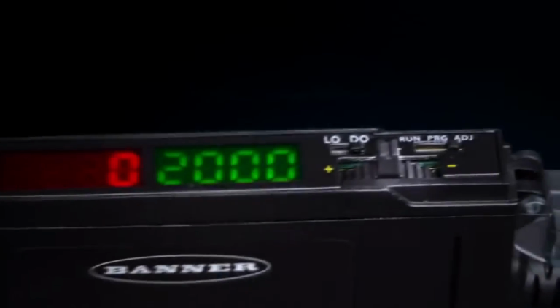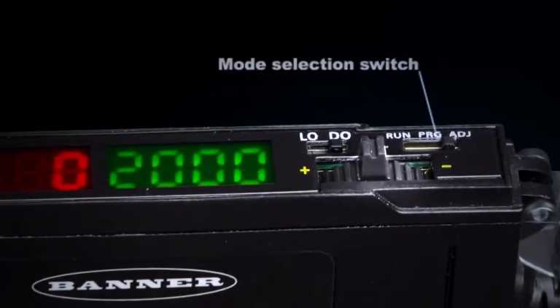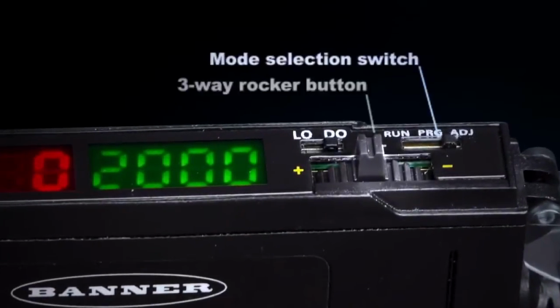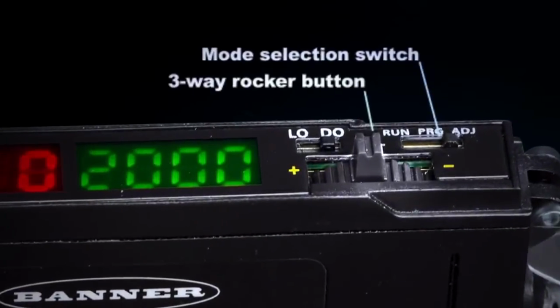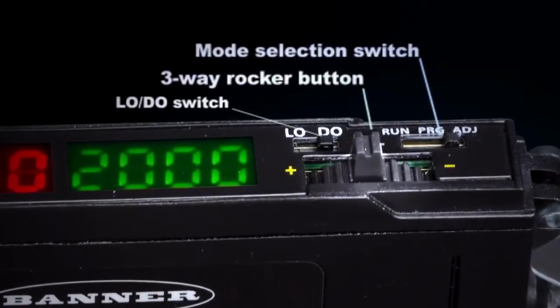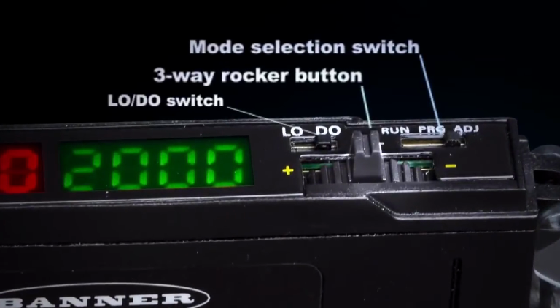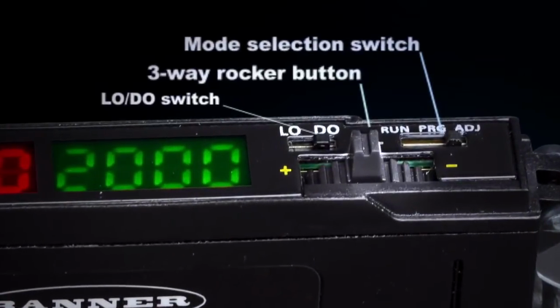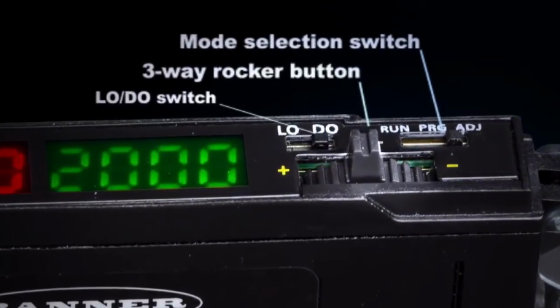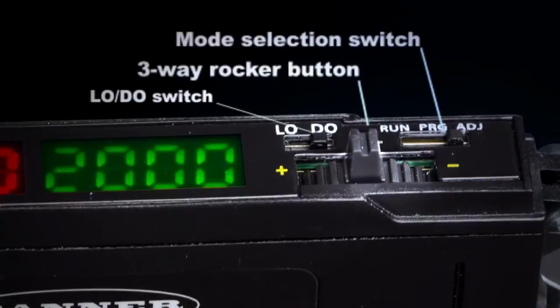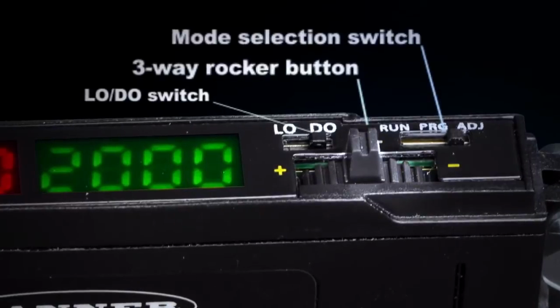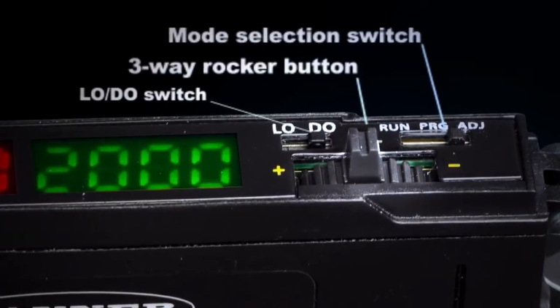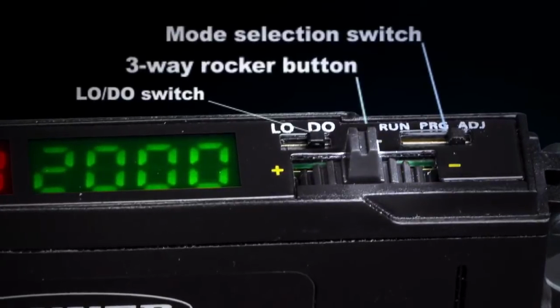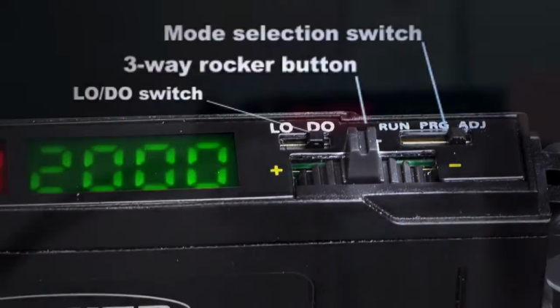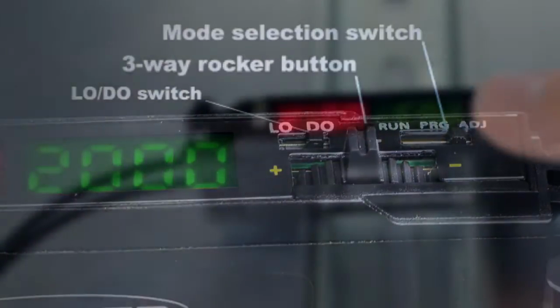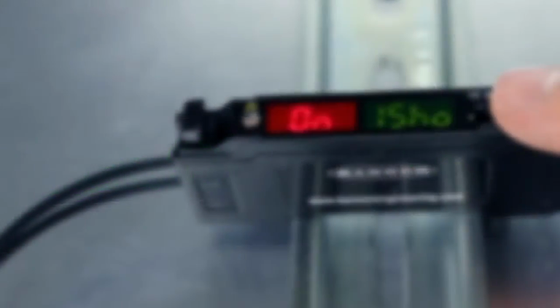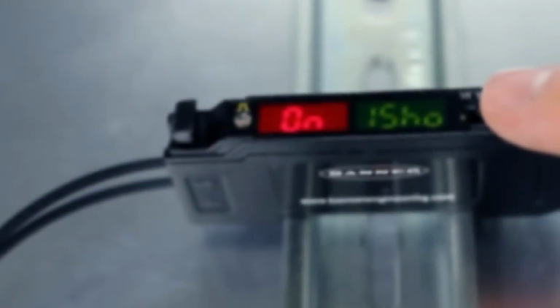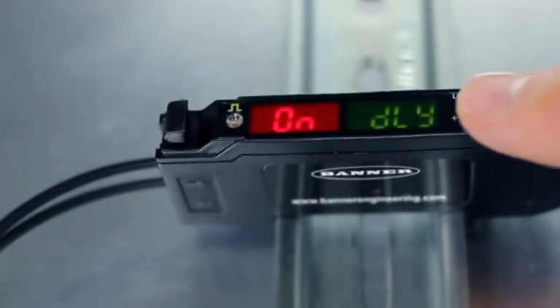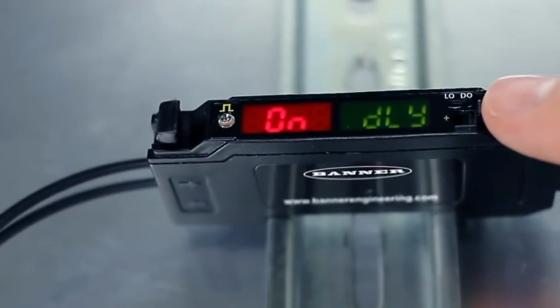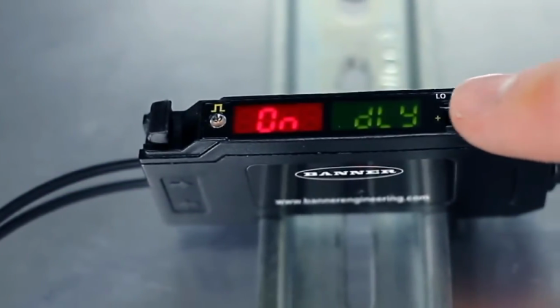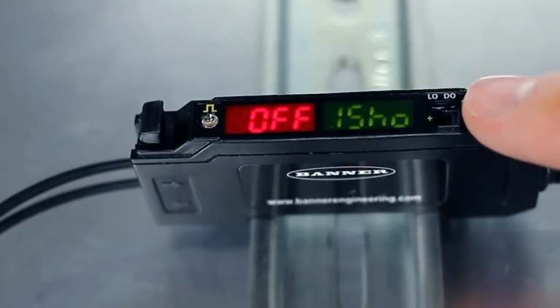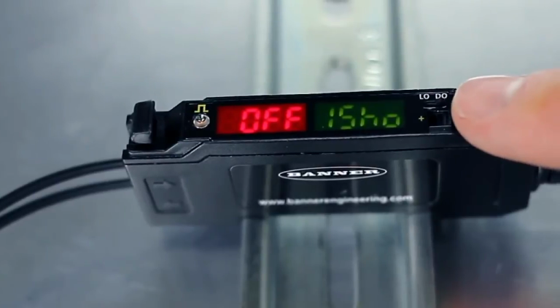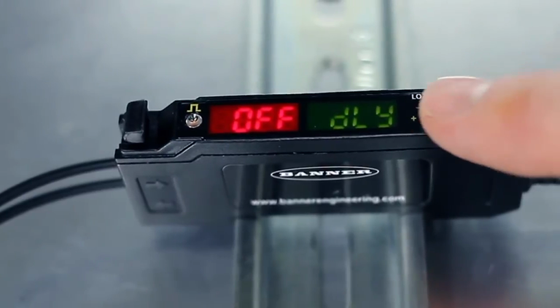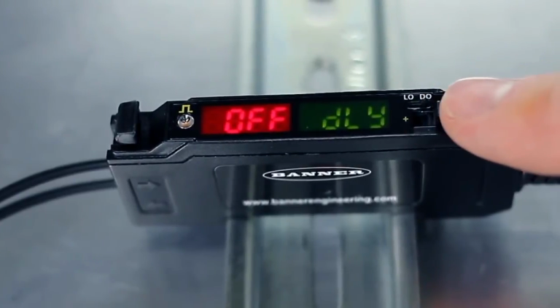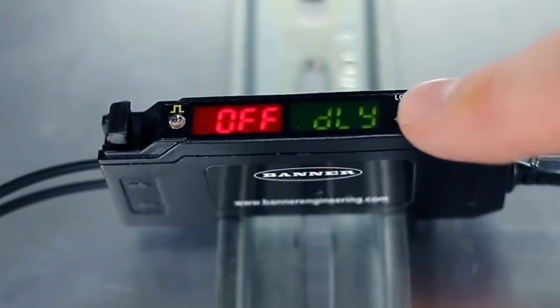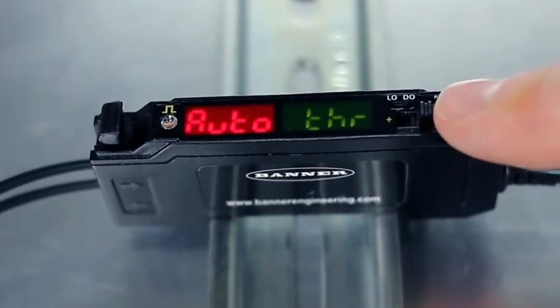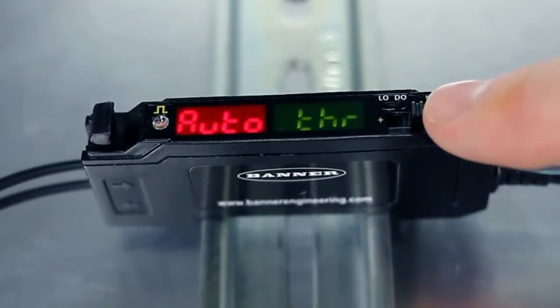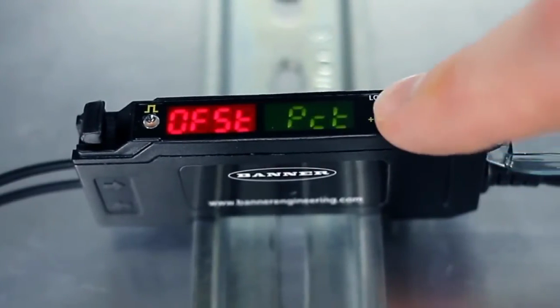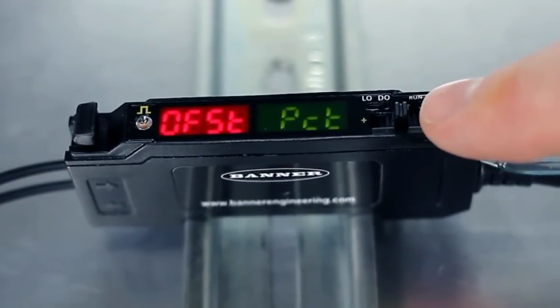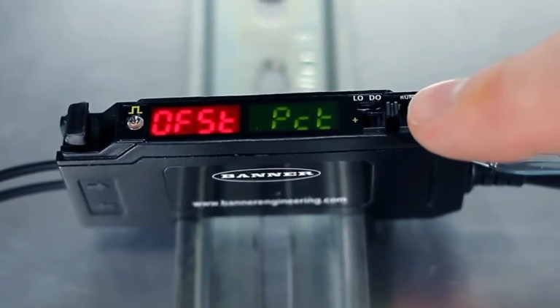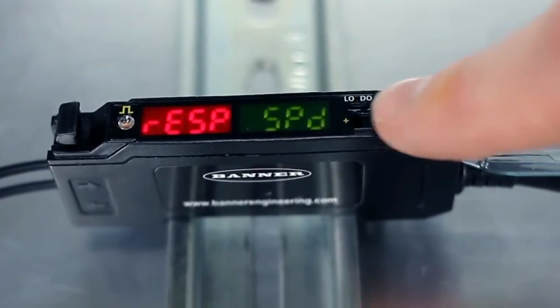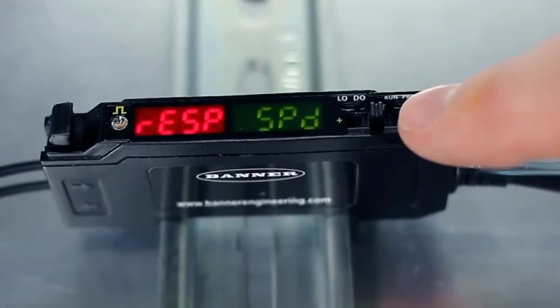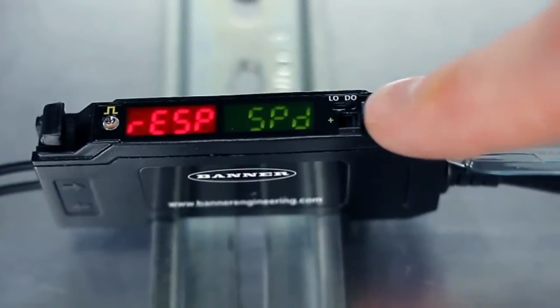The mode selection switch and rocker button simplify sensor setup and ensure precise threshold adjustment. An intuitive user interface puts the most frequently used adjustments at your fingertips to reduce installation time and ensure a quick setup.